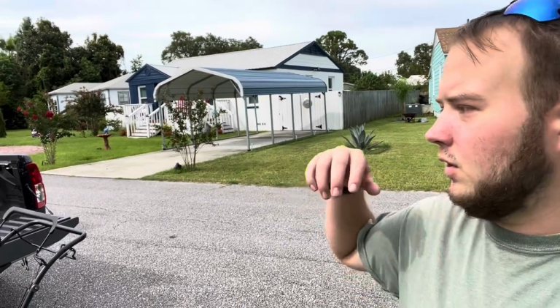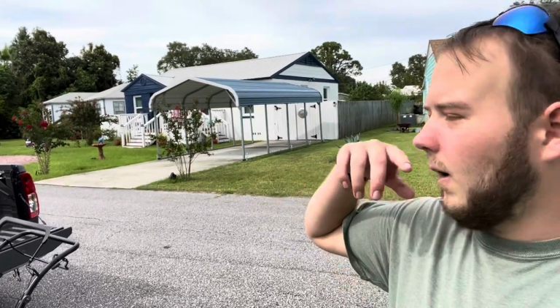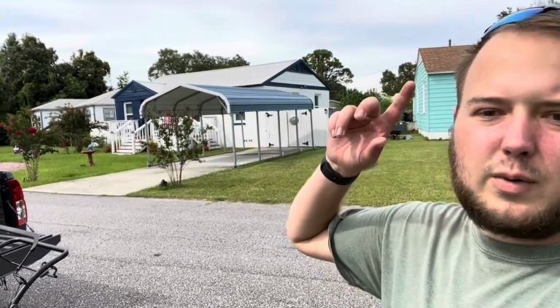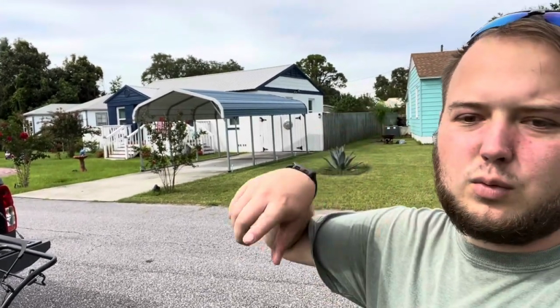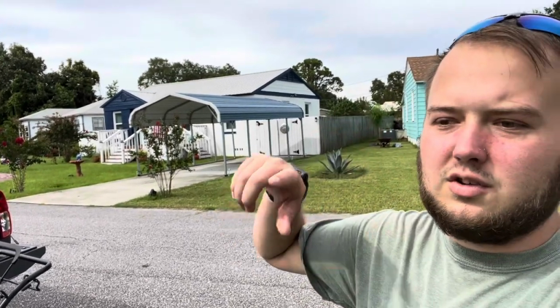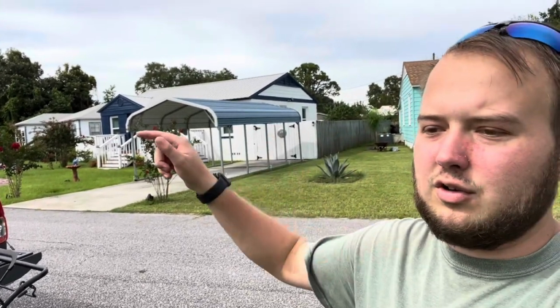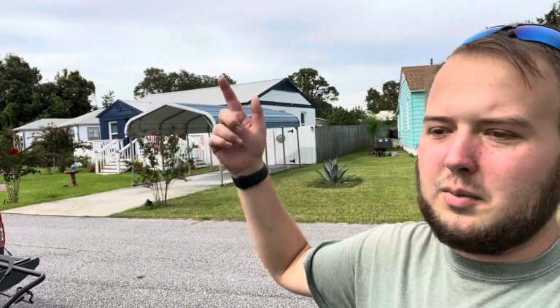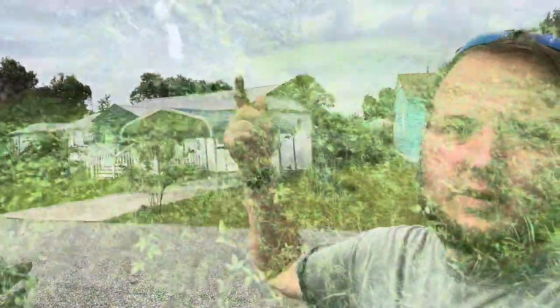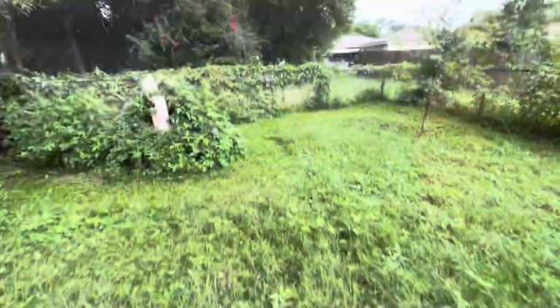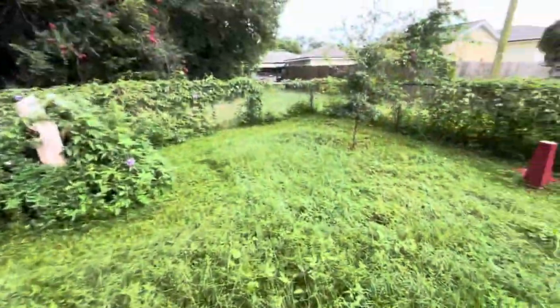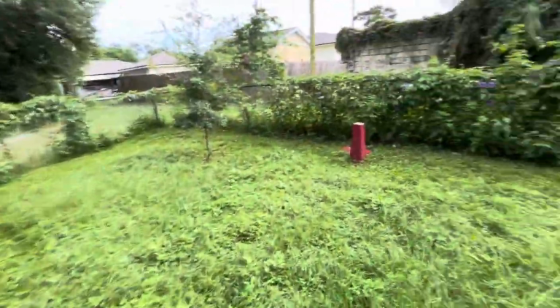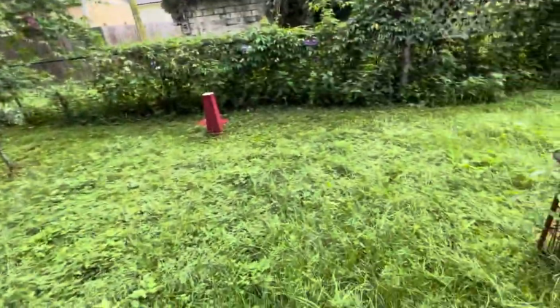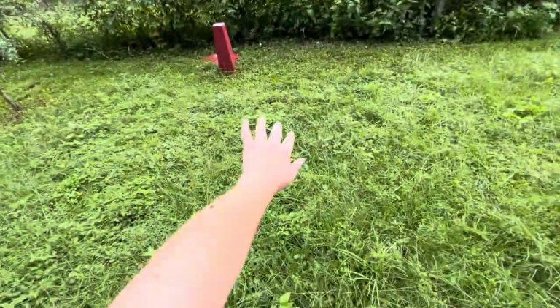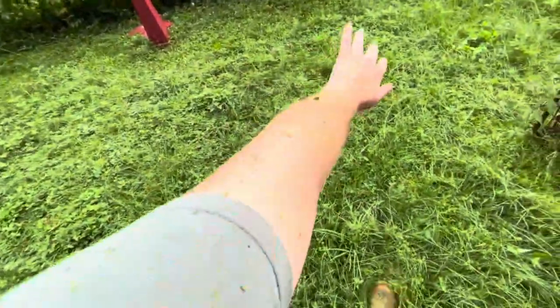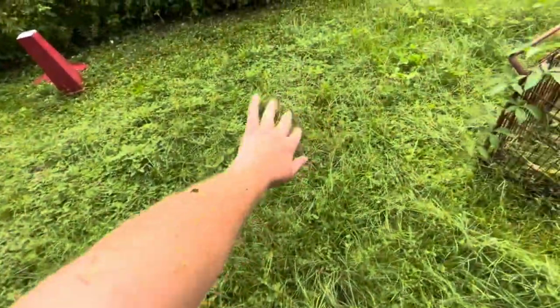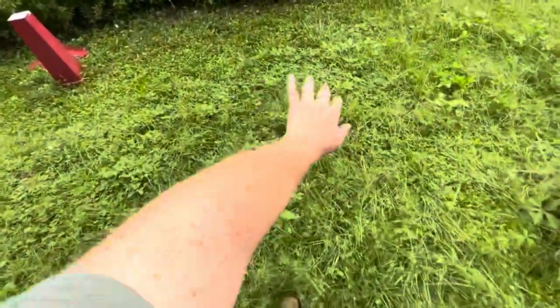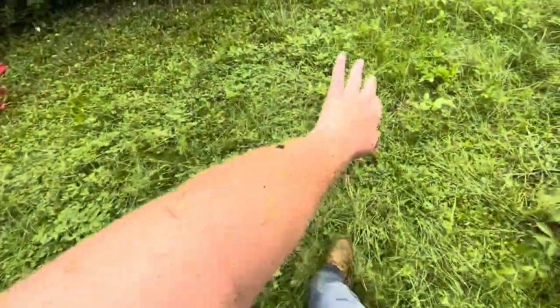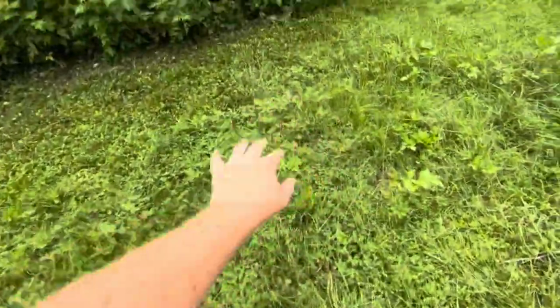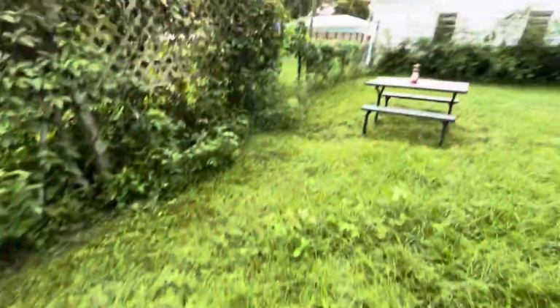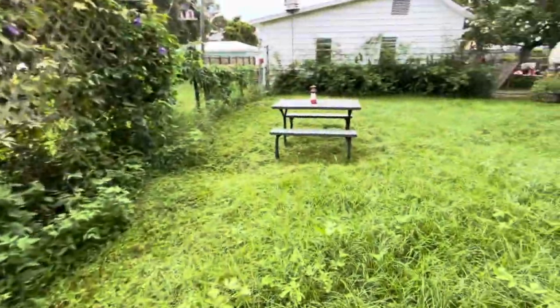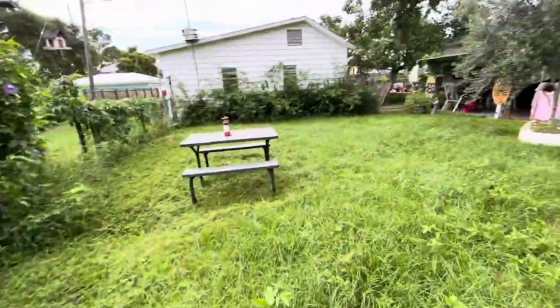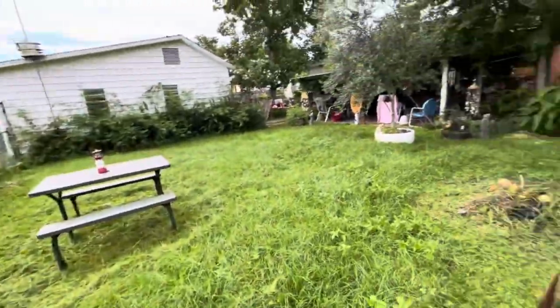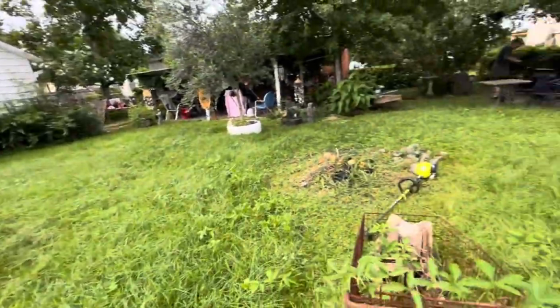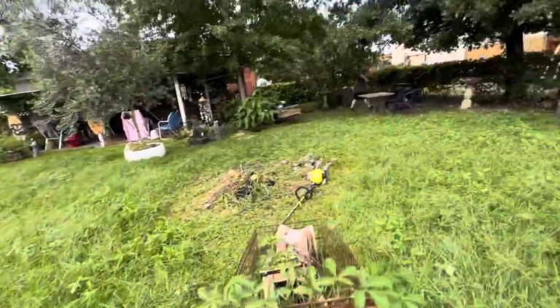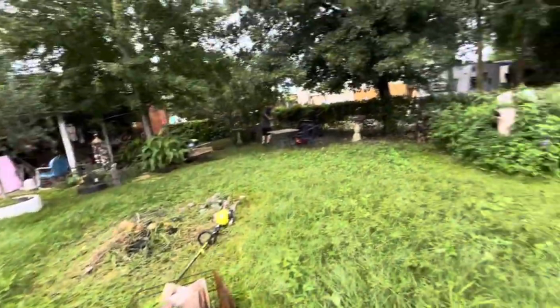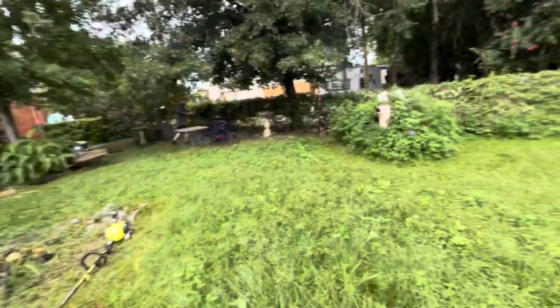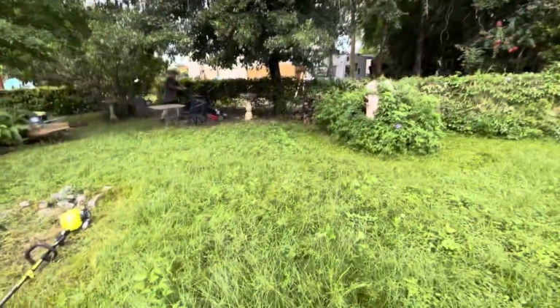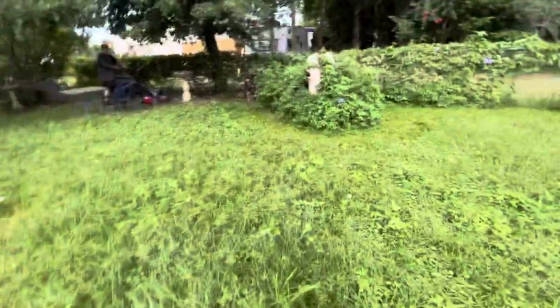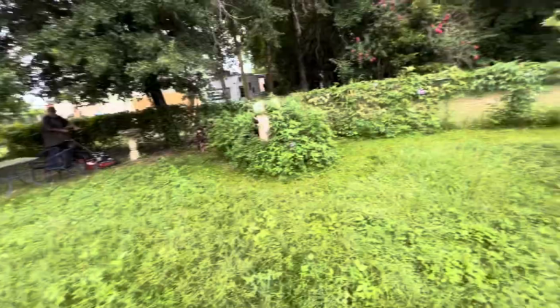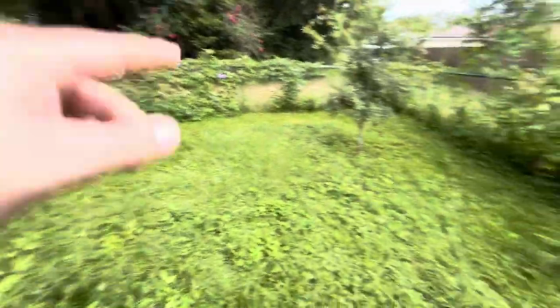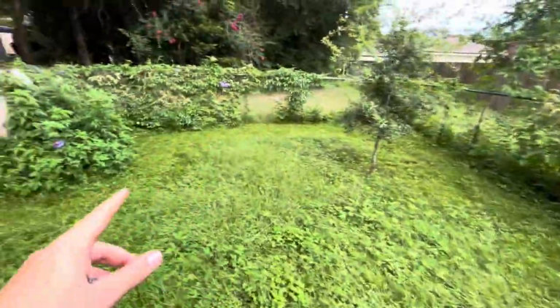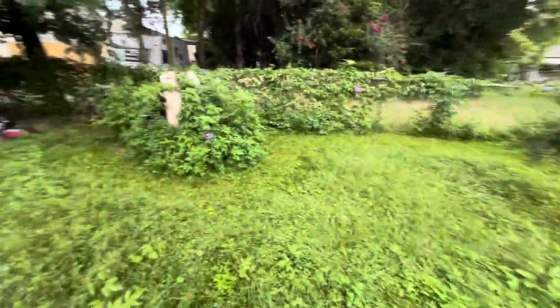All right guys, I'm going to pick it up when we're done with this. I might show you some clips, I might not. So guys, I already done weed-eated around everything. Look at this, I am covered. It doesn't look as bad for y'all, but it's super overgrown. This lady, we're helping her out. She's on a fixed income, so we're trying to help her out here.